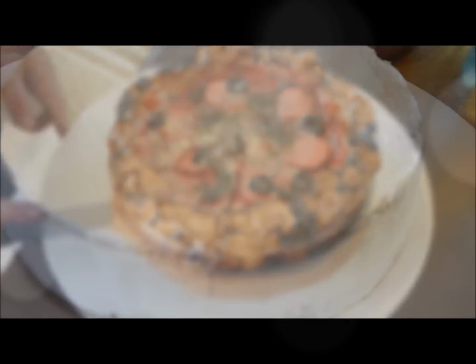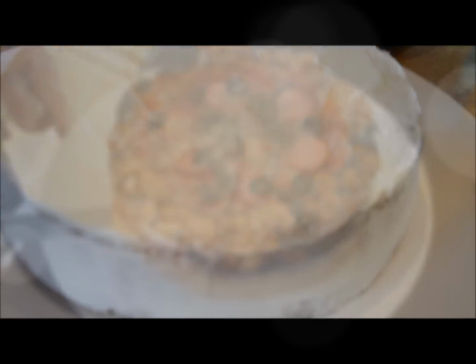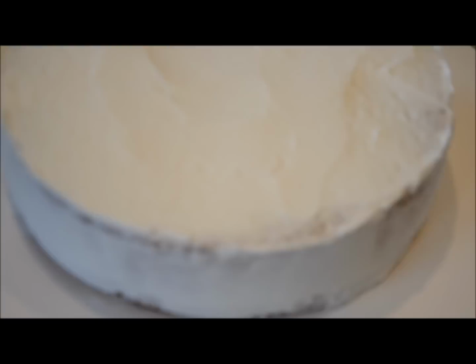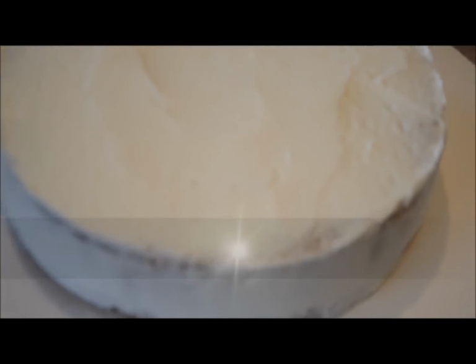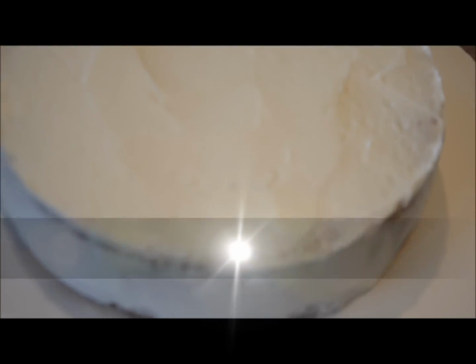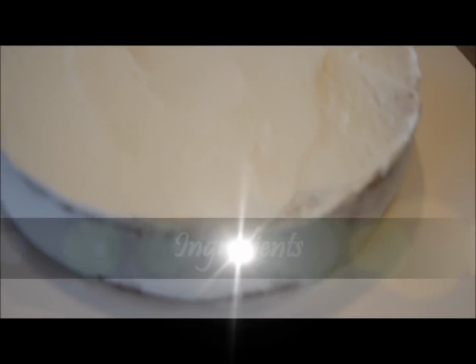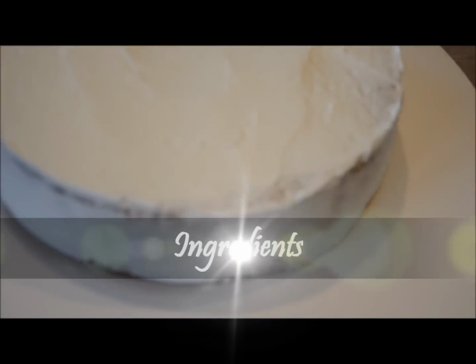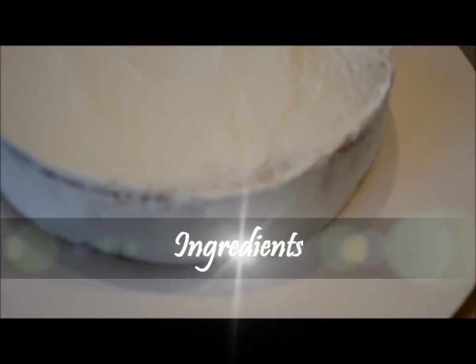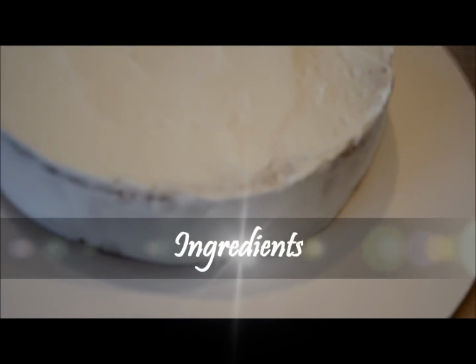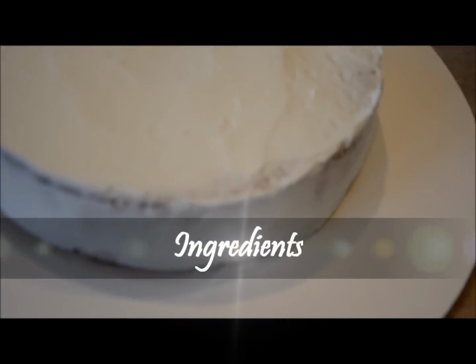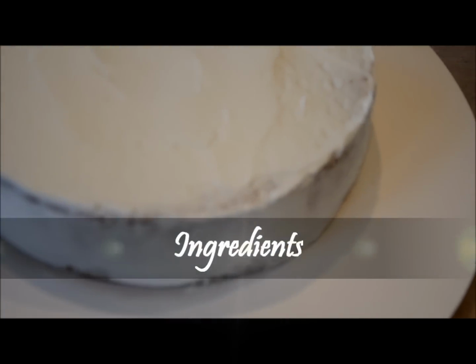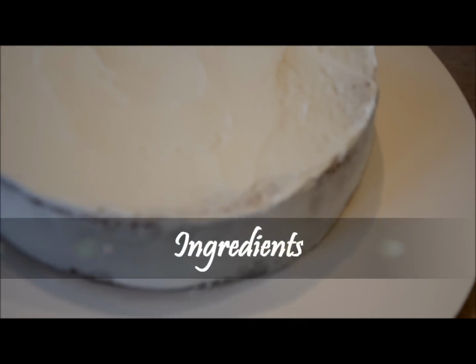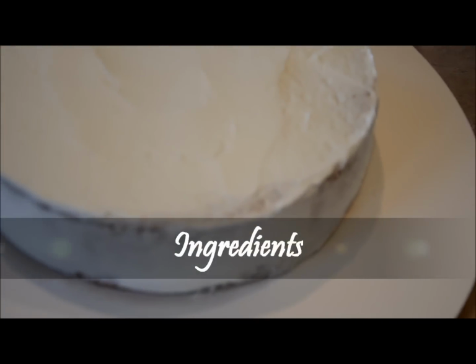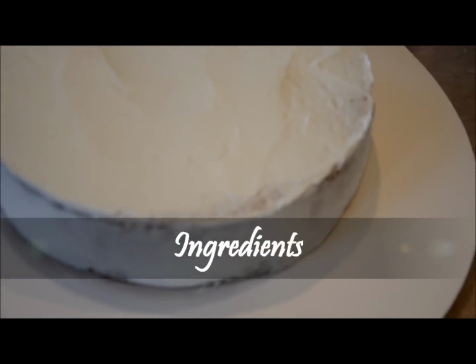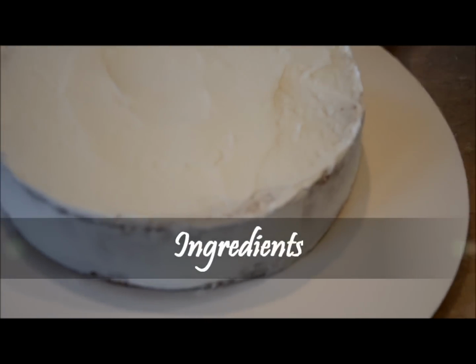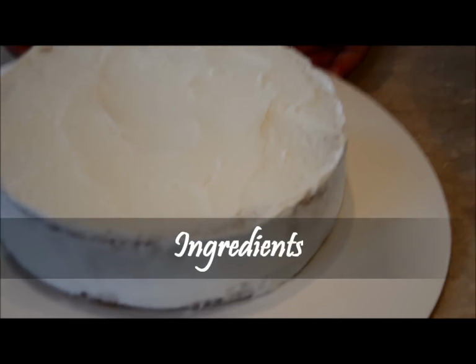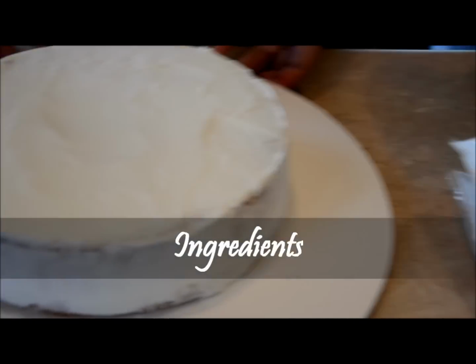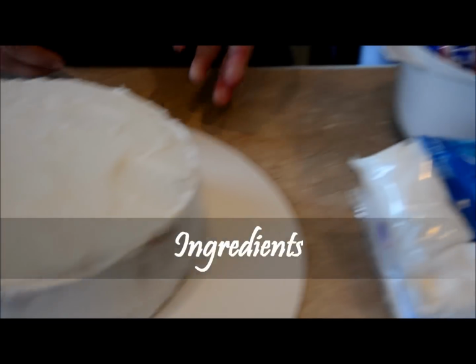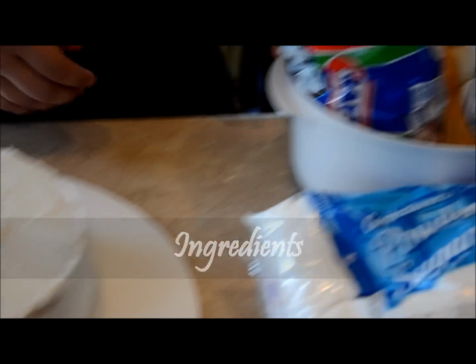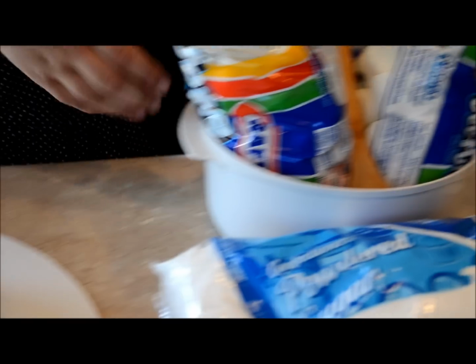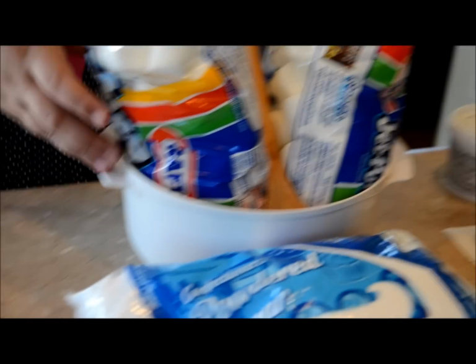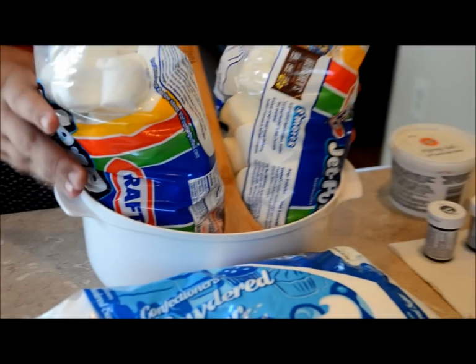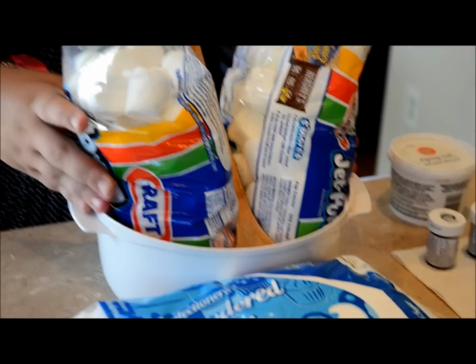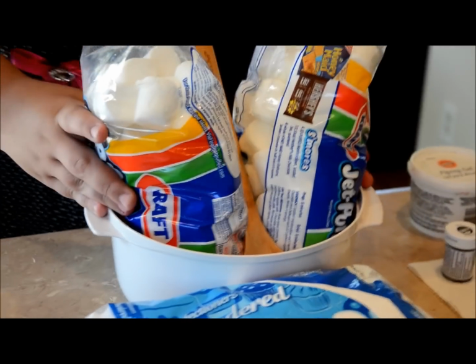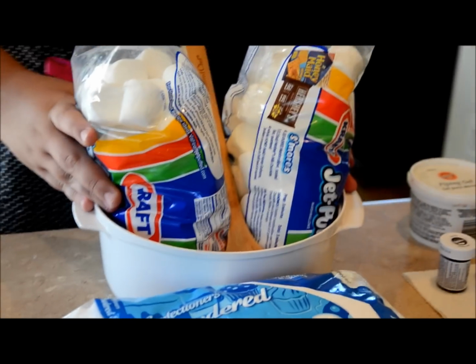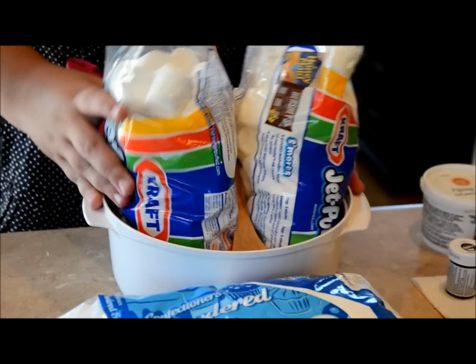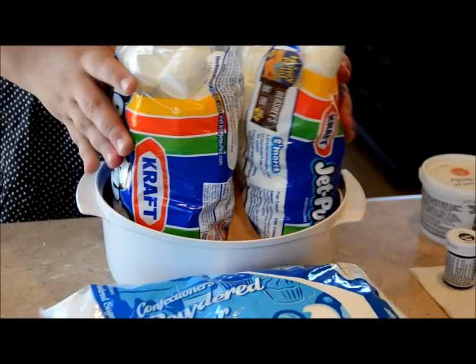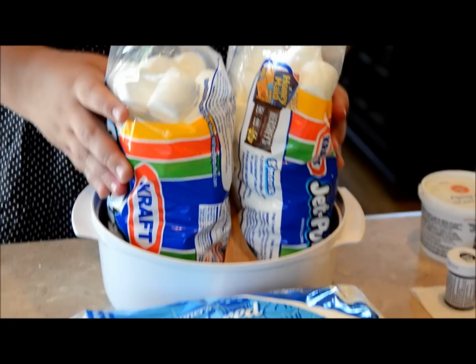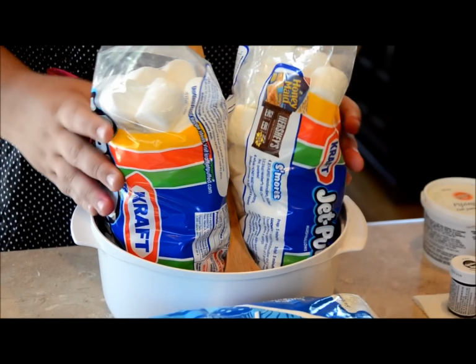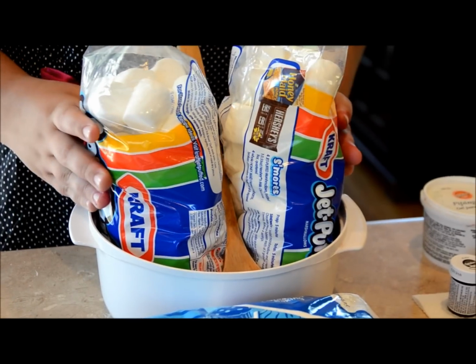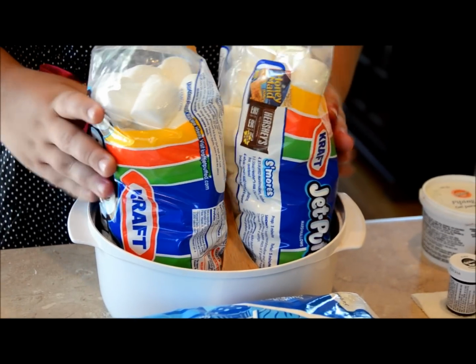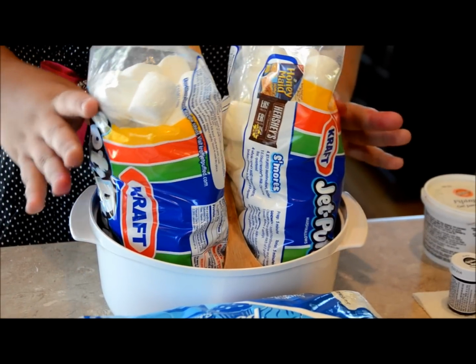I made a 10 inch circle cake and I dirty iced it with buttercream frosting. Now for the fun part — I made my own recipe for fondant and it tastes great.